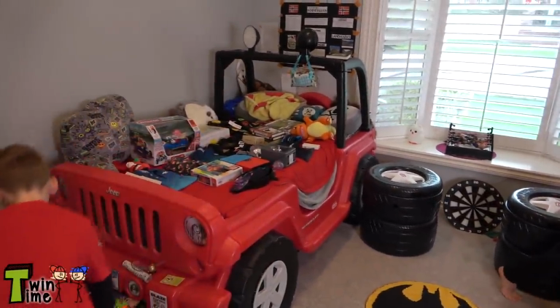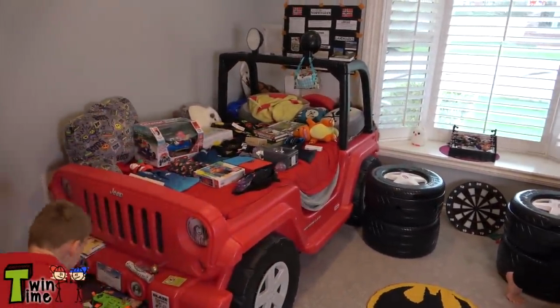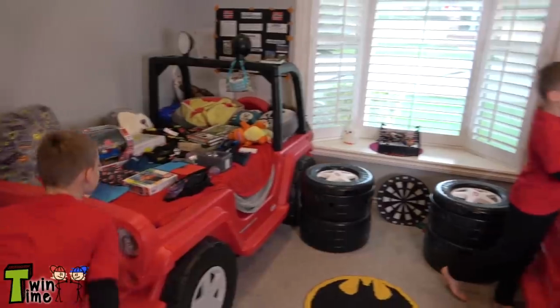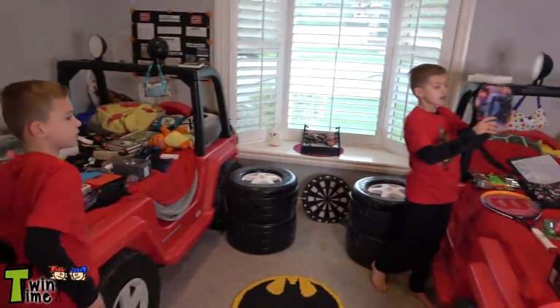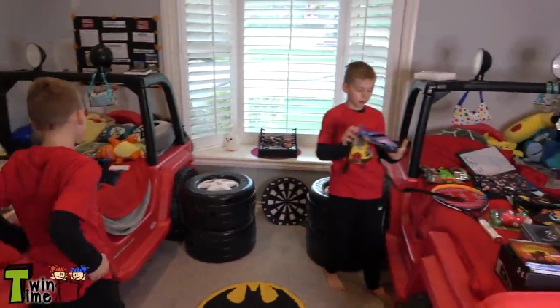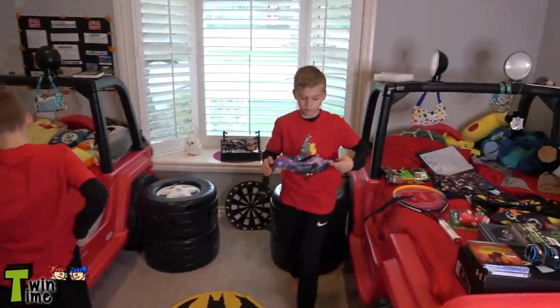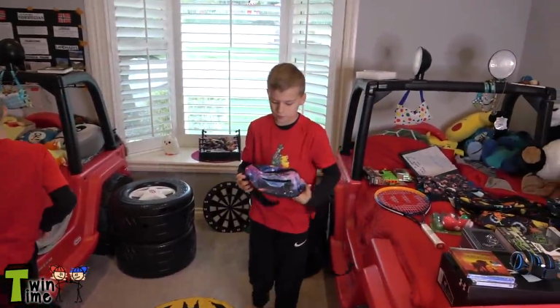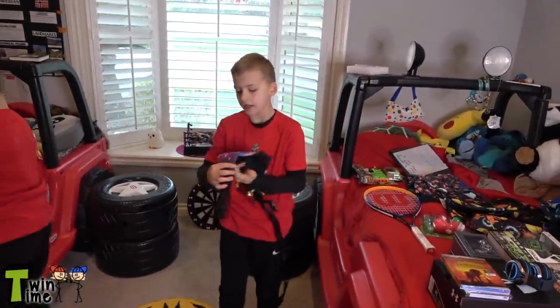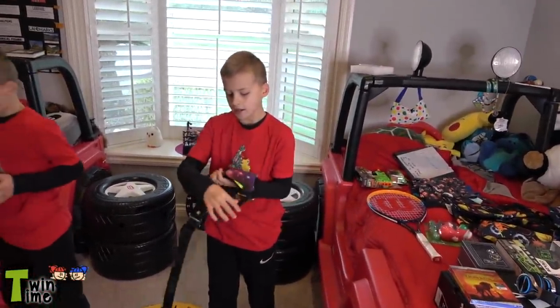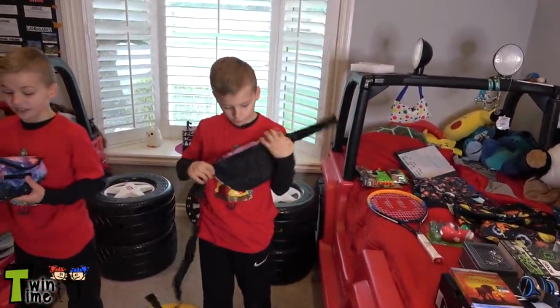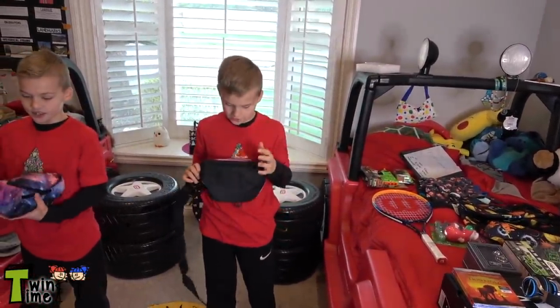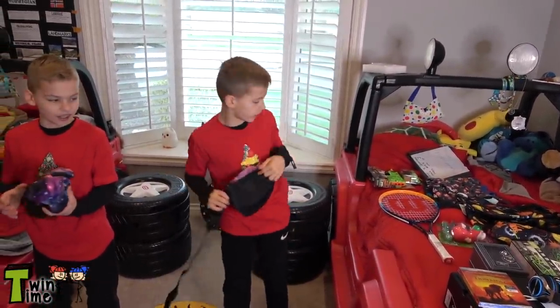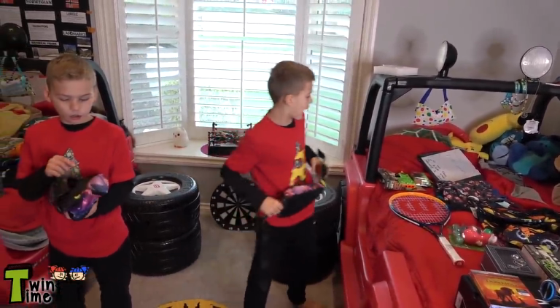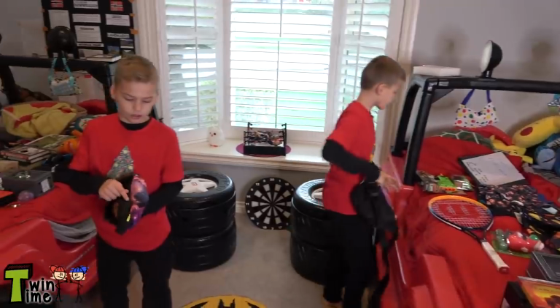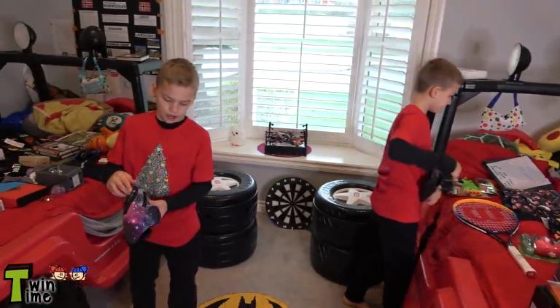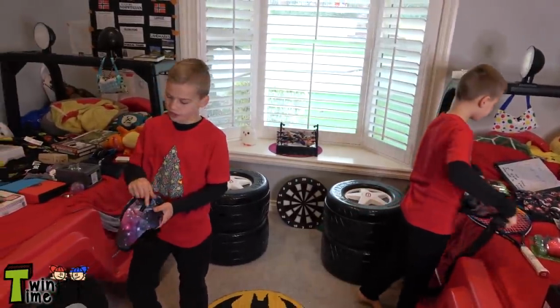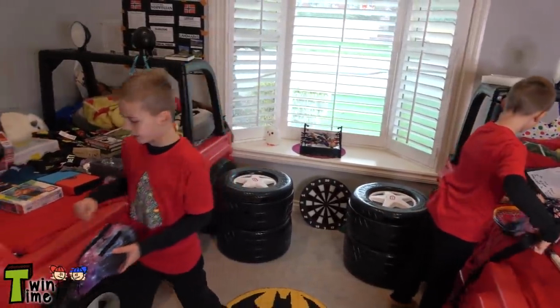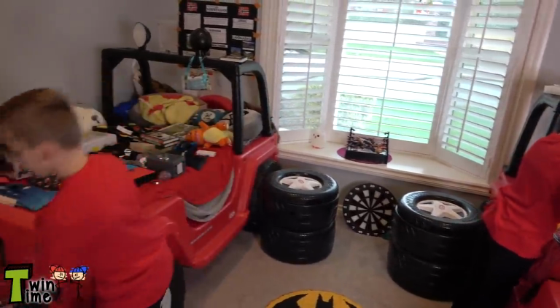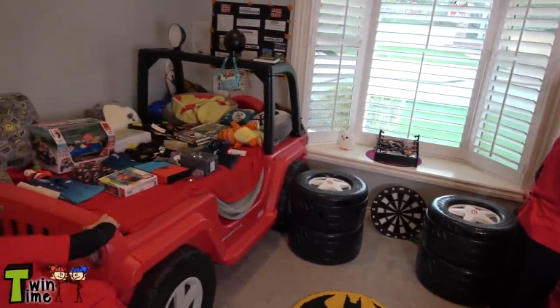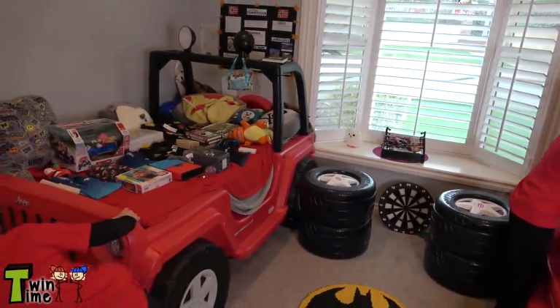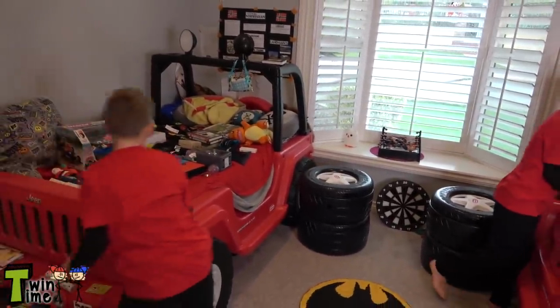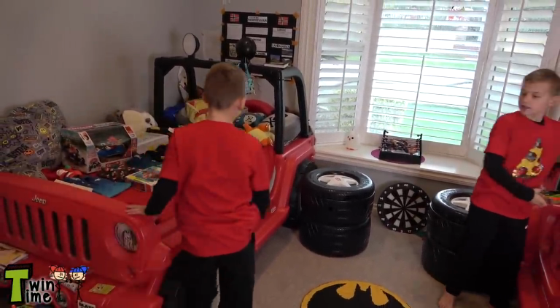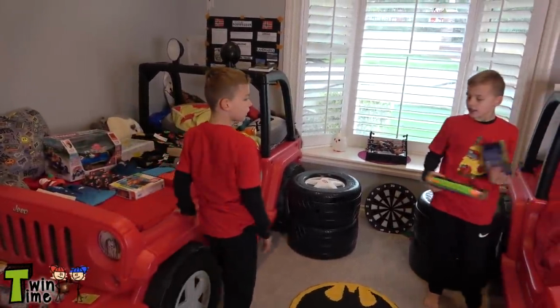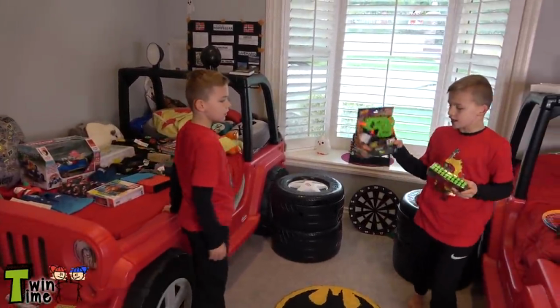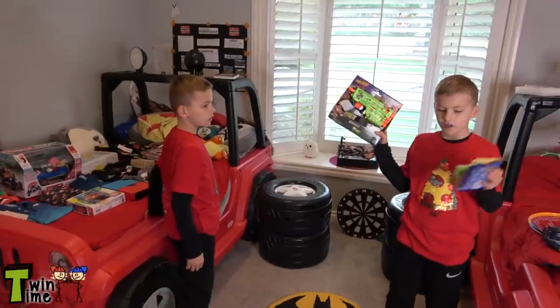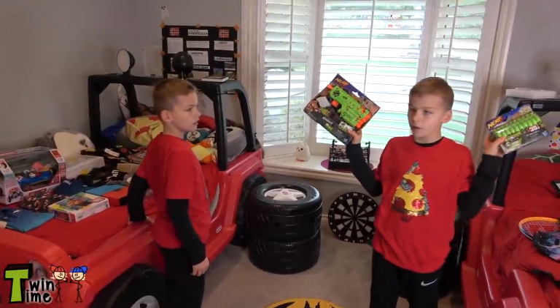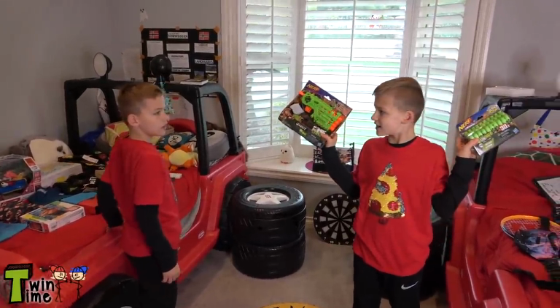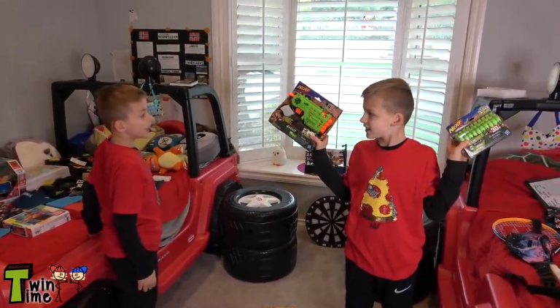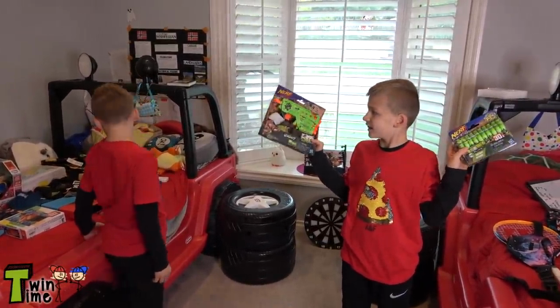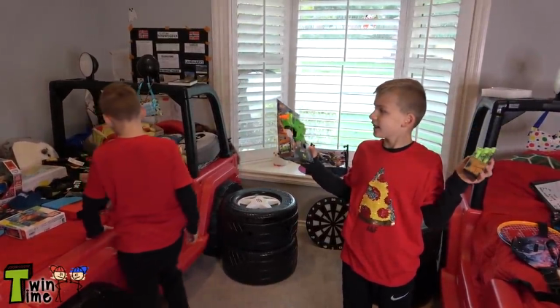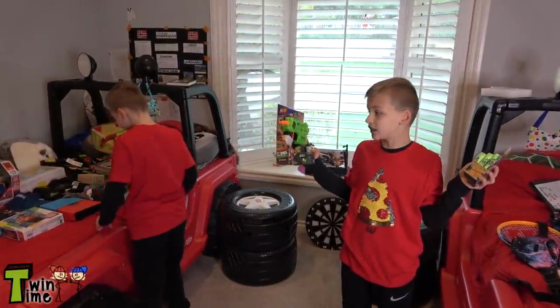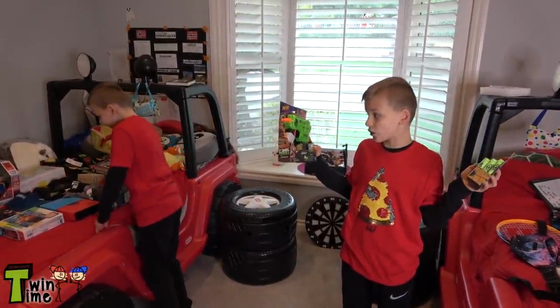And look what I got. I got a super cool fanny pack — it has all the pockets. I got one in the back and two there. And this is a Nerf gun and some bullets. Those are cool, really cool.